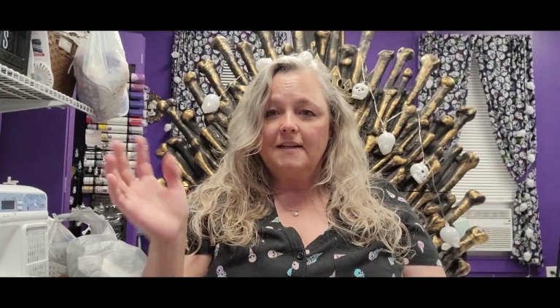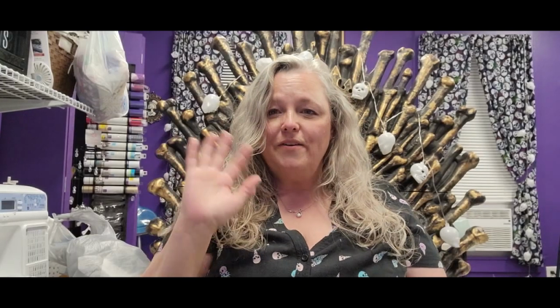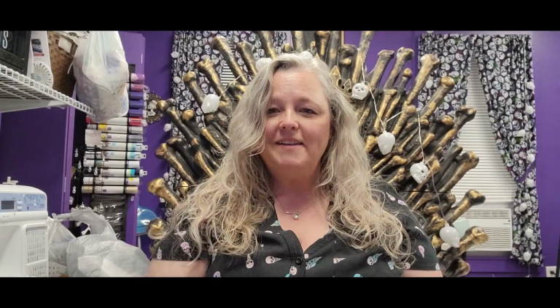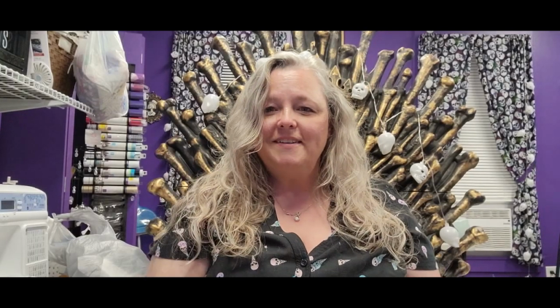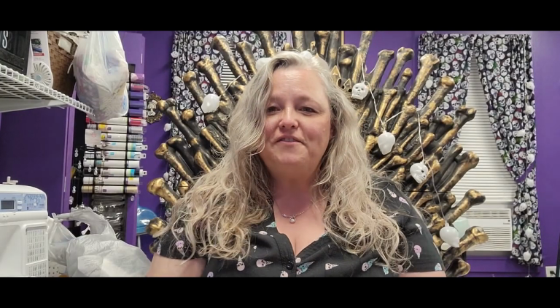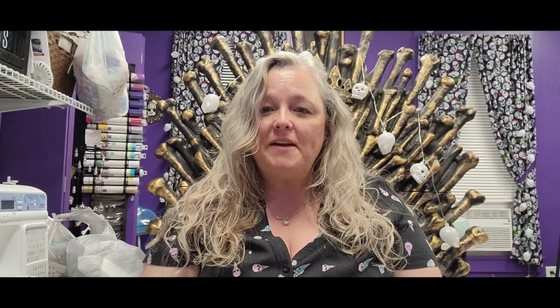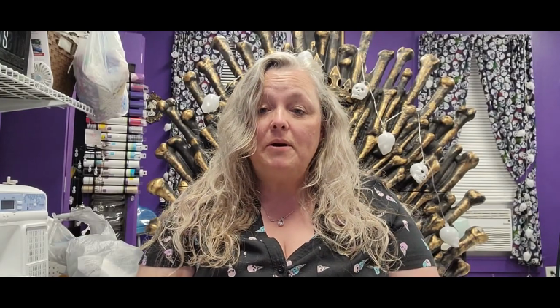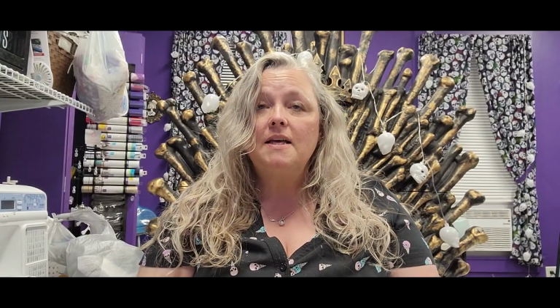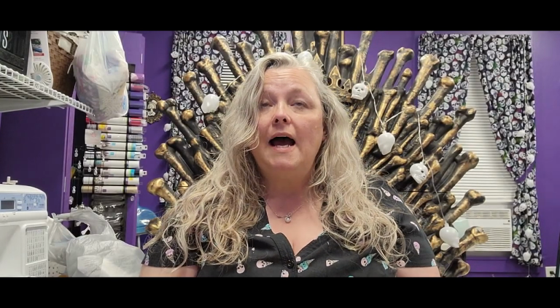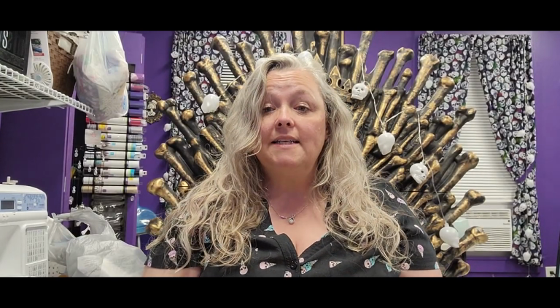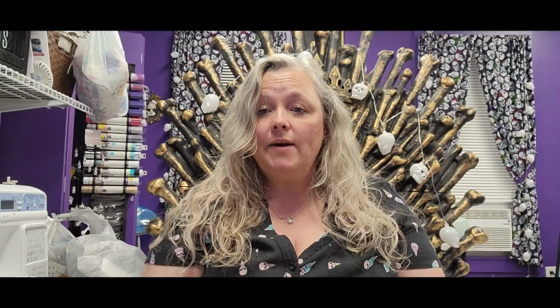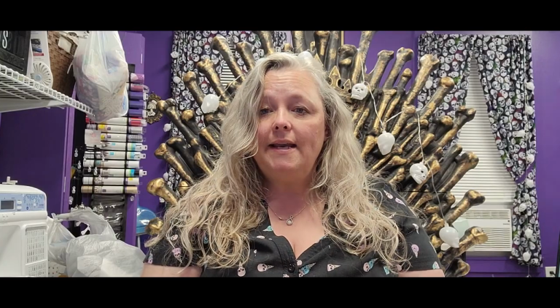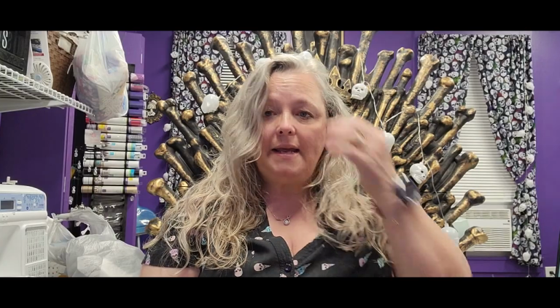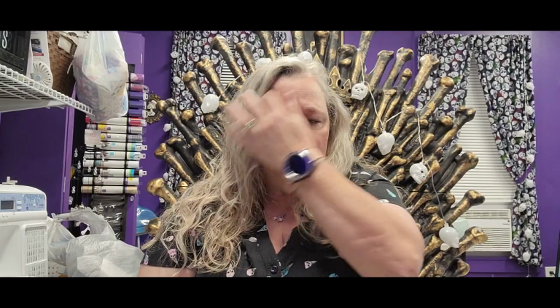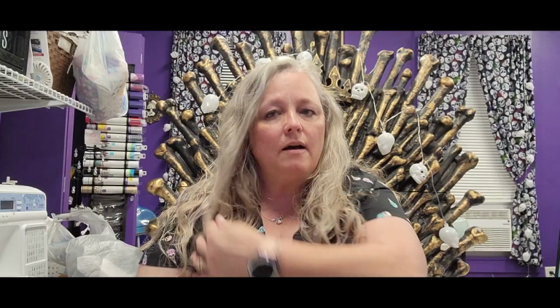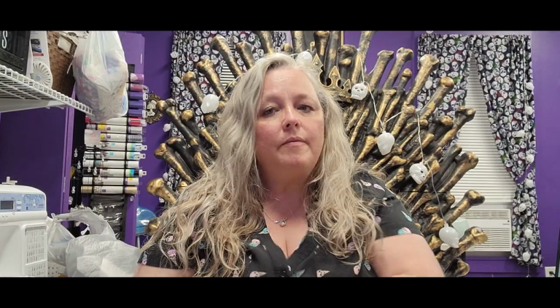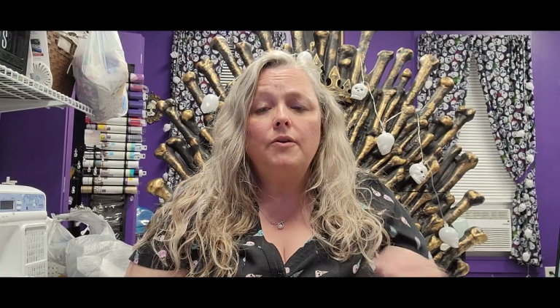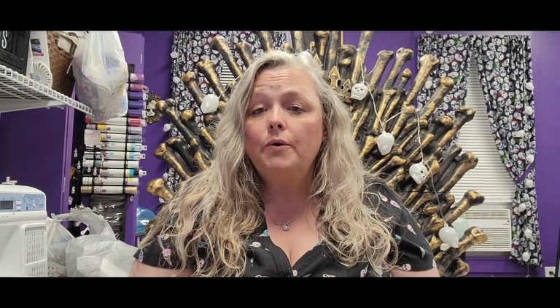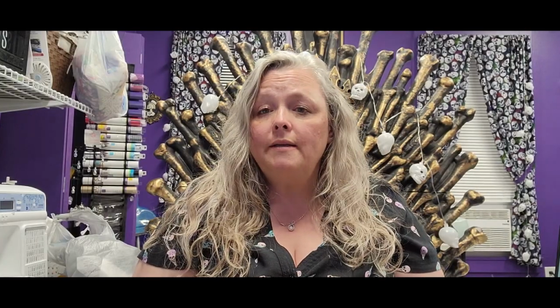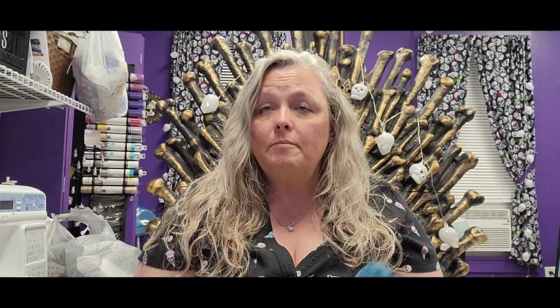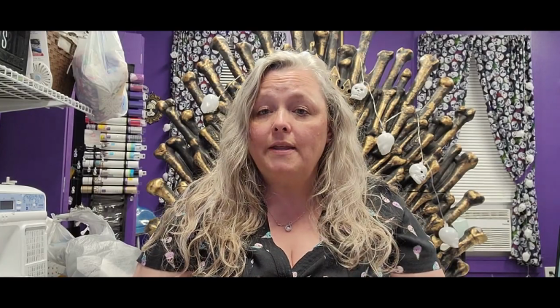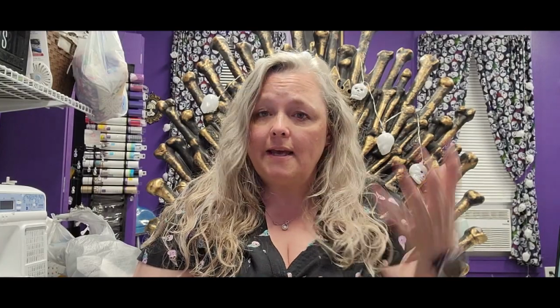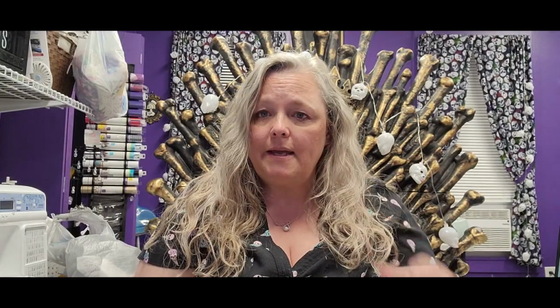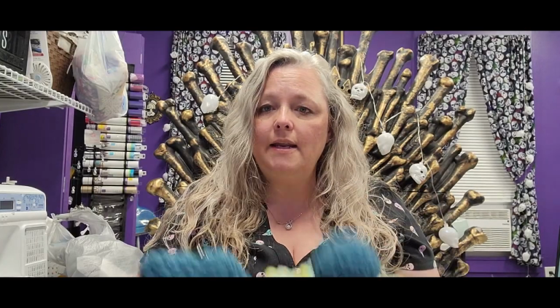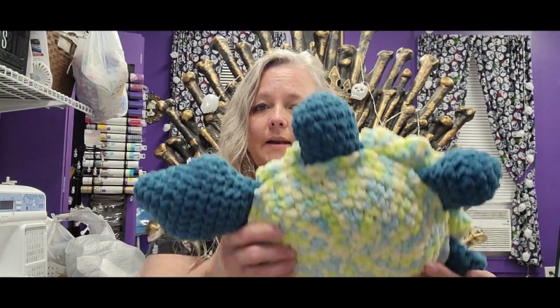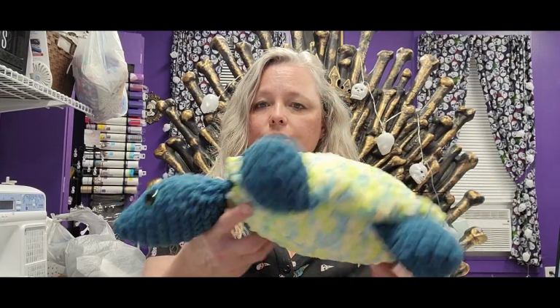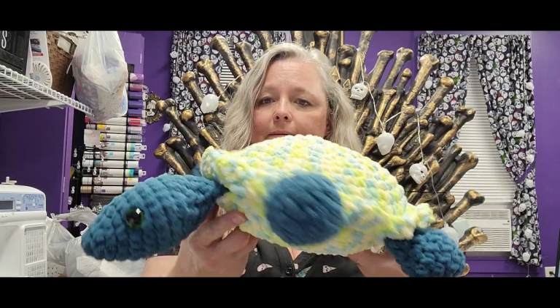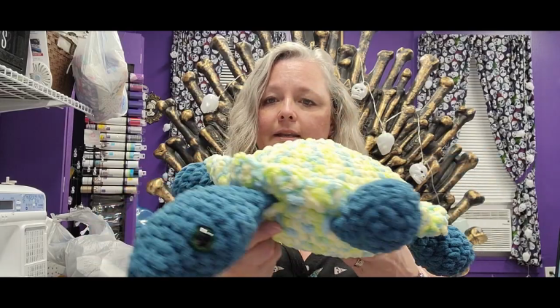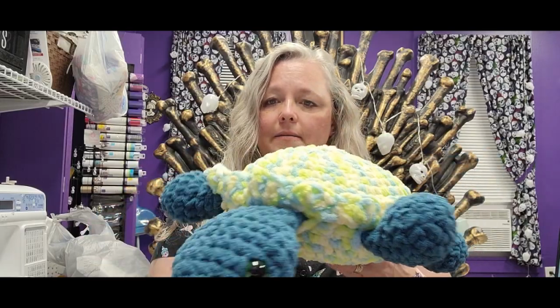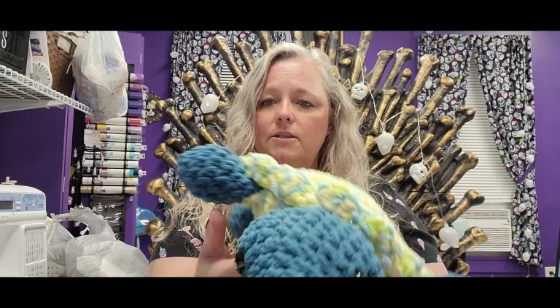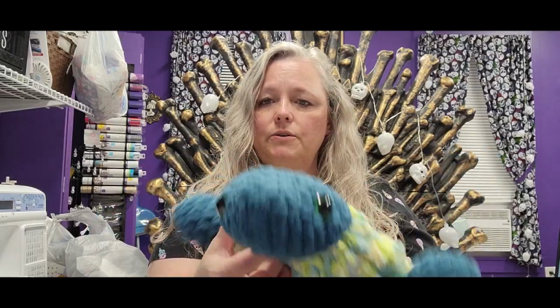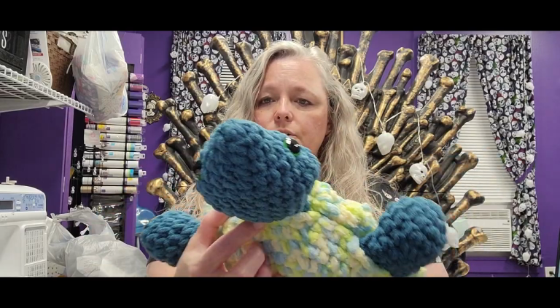Hello everyone! Jennifer with Crafty Bones. I did go ahead and make the other toy for boys that I had in my head. I wanted to show you what I made — I made this cute little turtle.